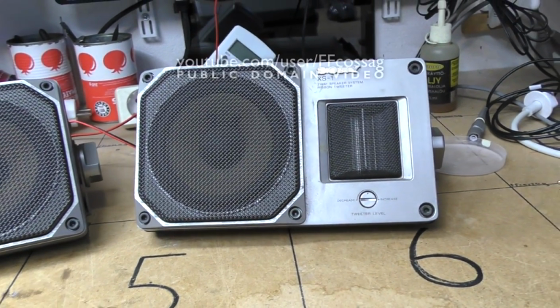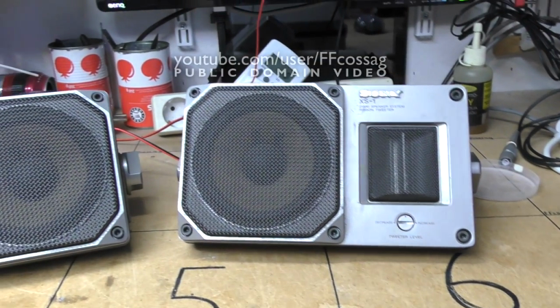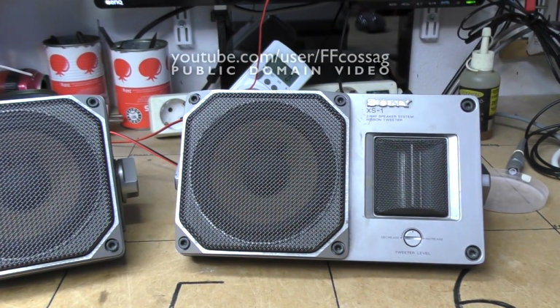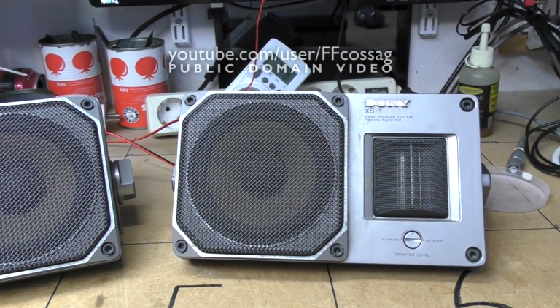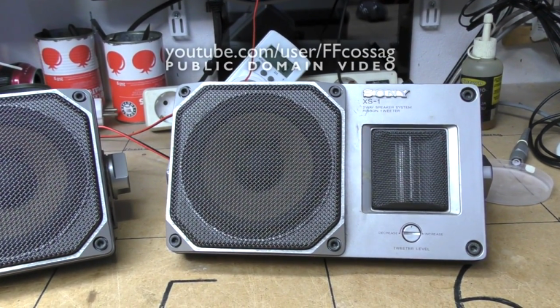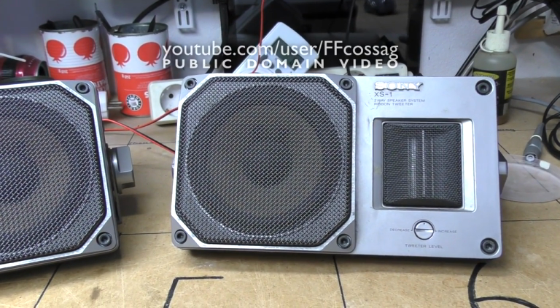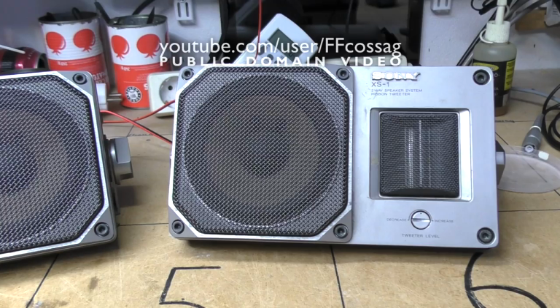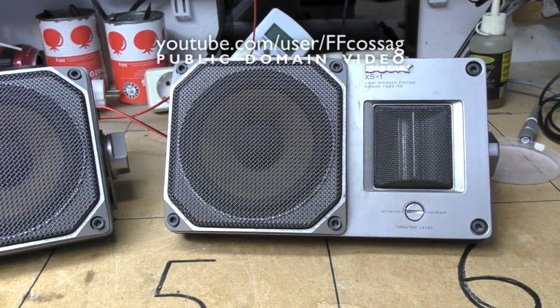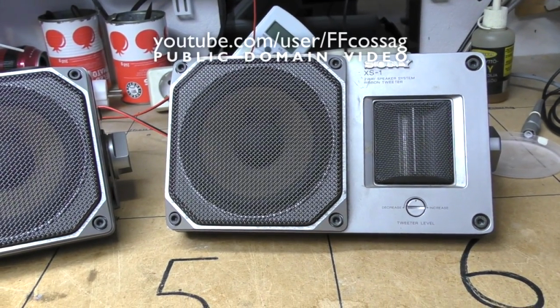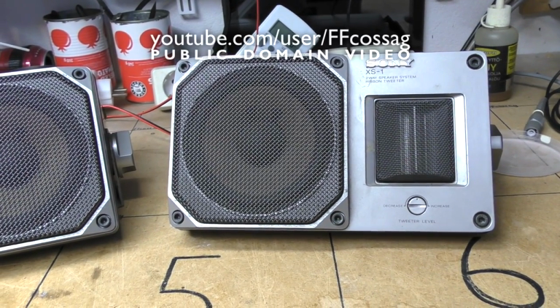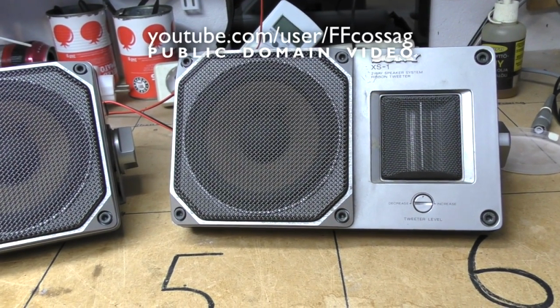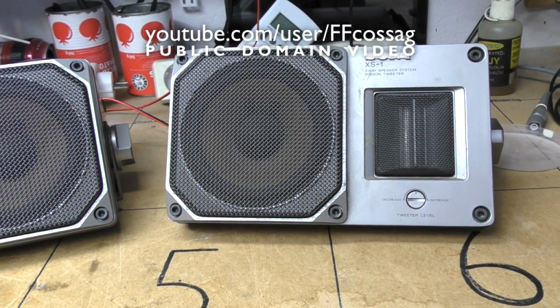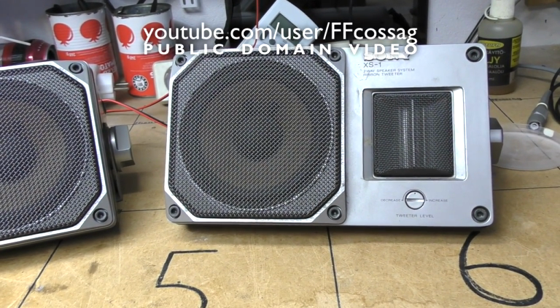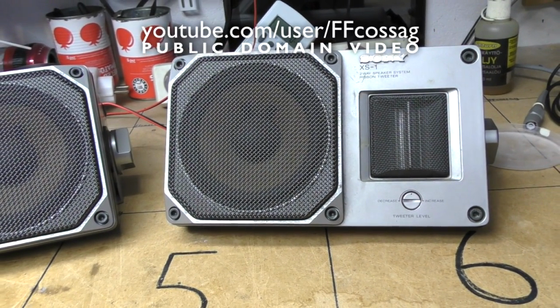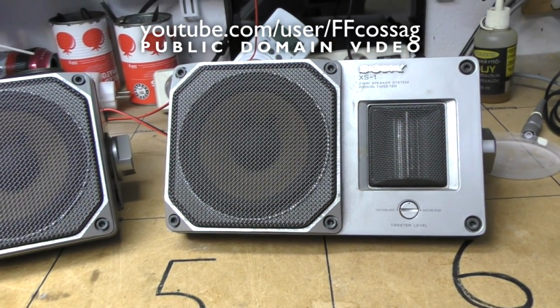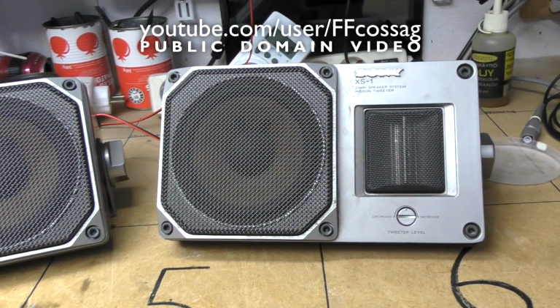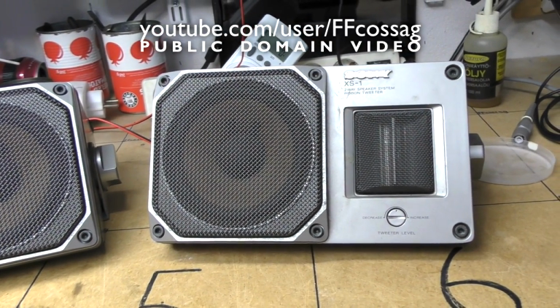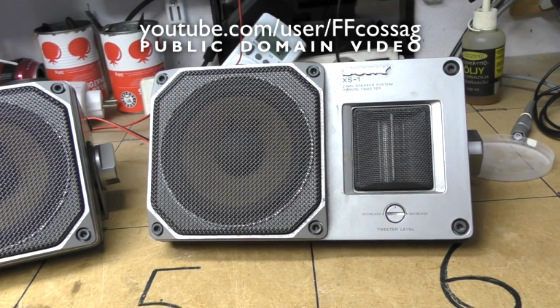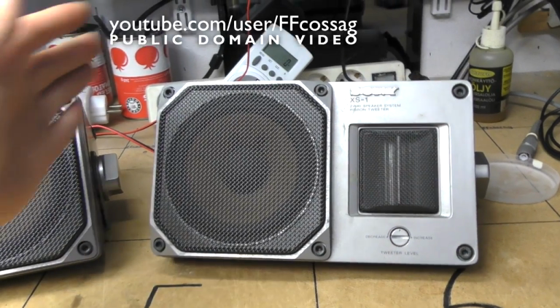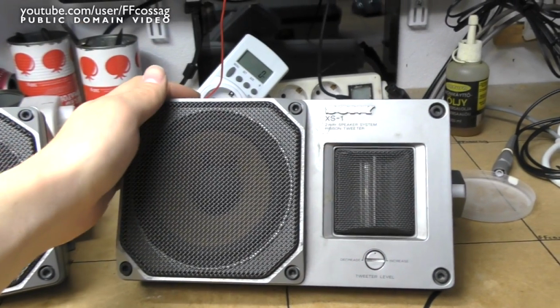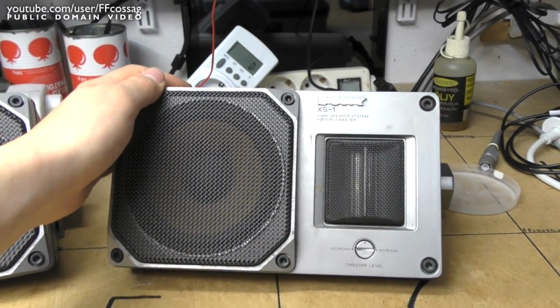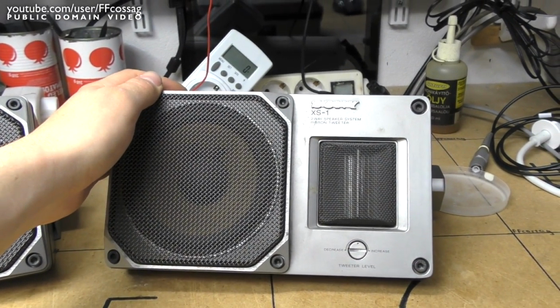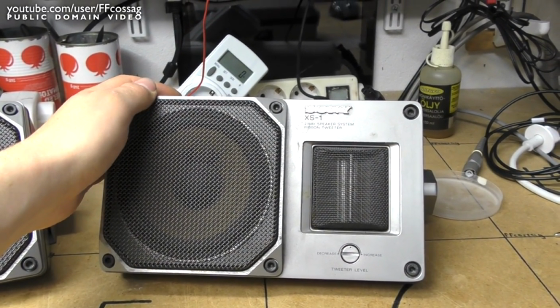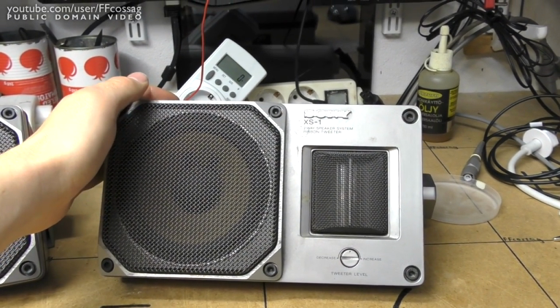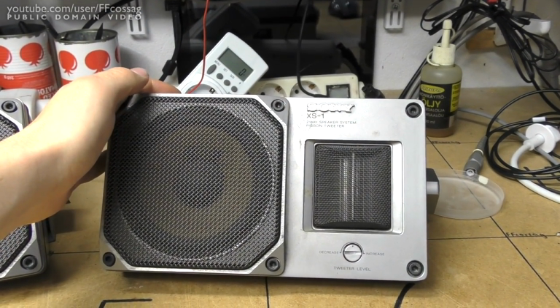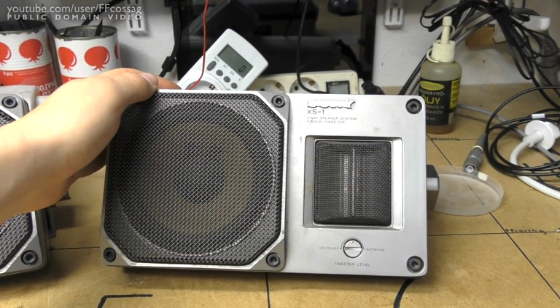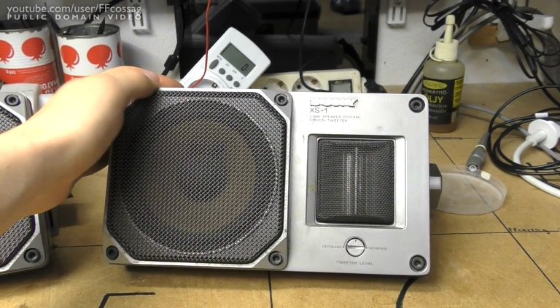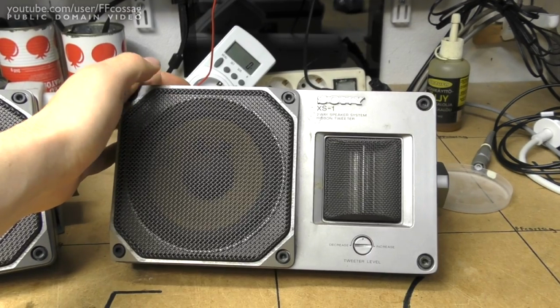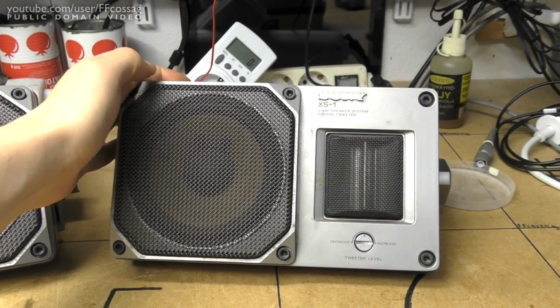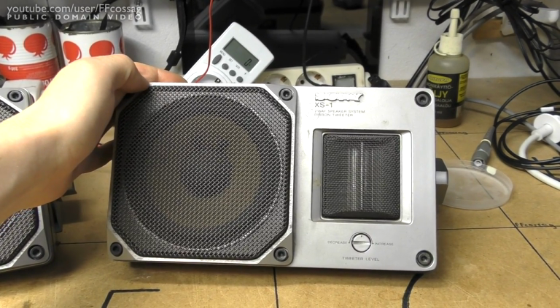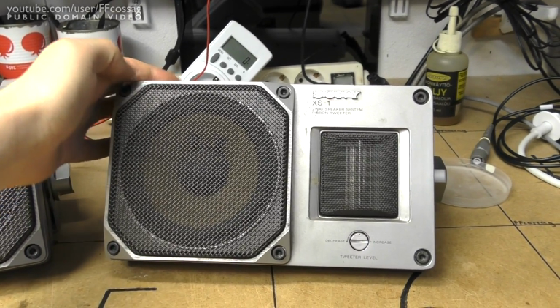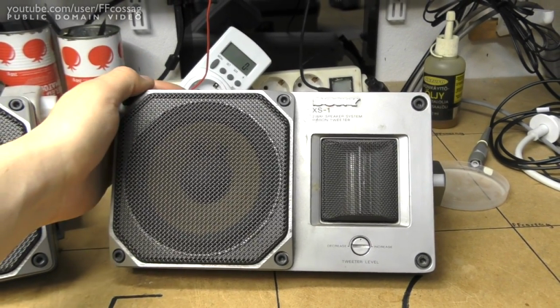What you heard was music by Combat Player, who has very nicely licensed me some of his music — thank you very much for that. Playing through this Sony XS1 car speaker which I recently purchased.